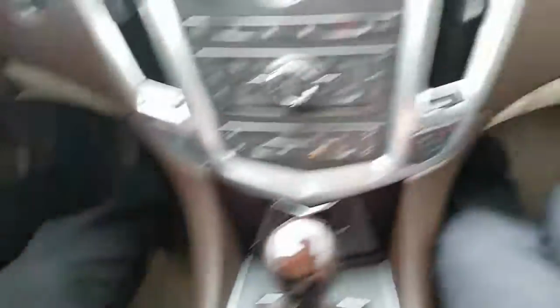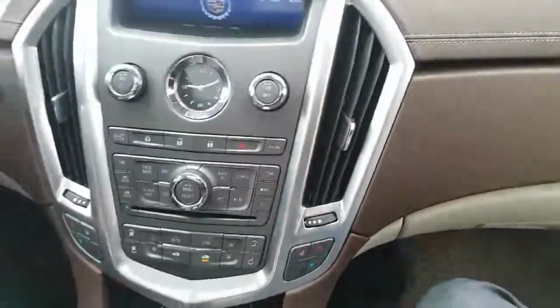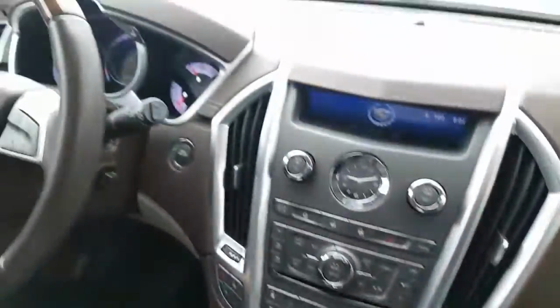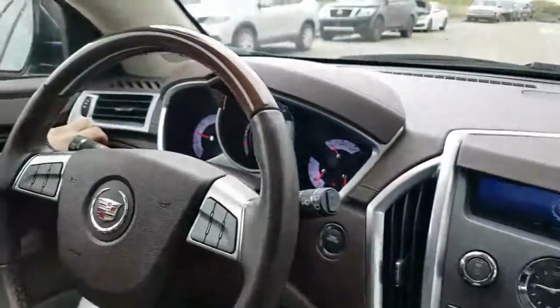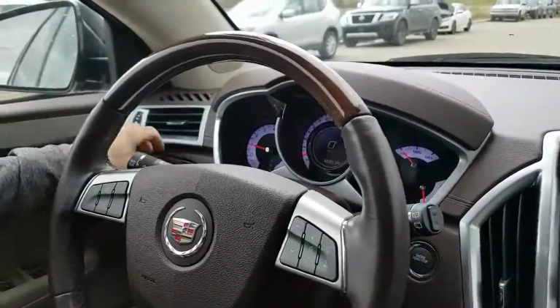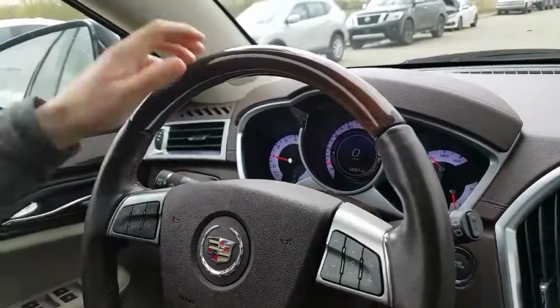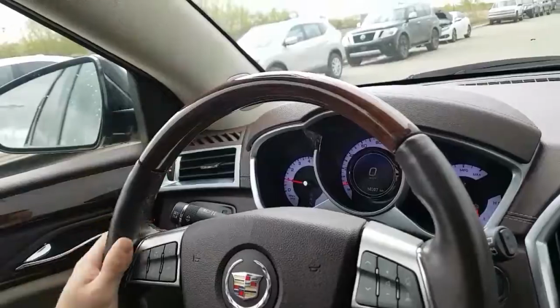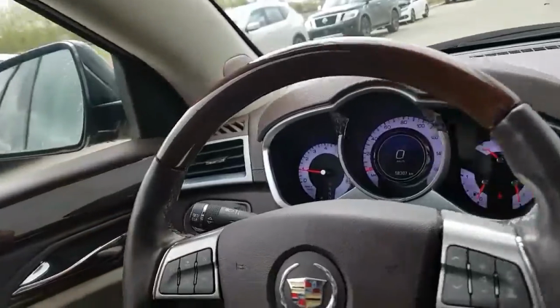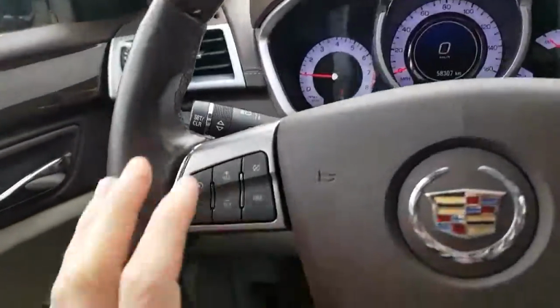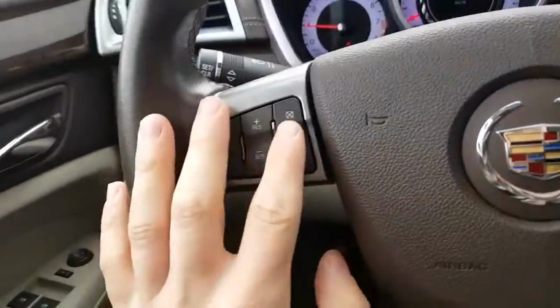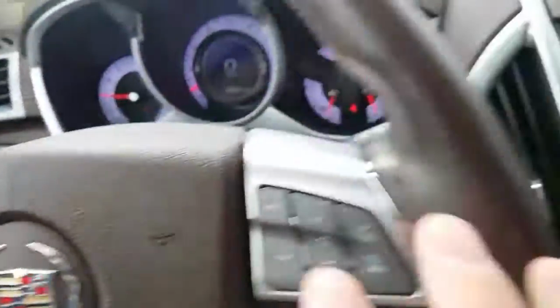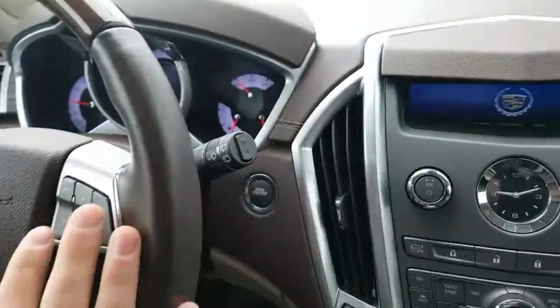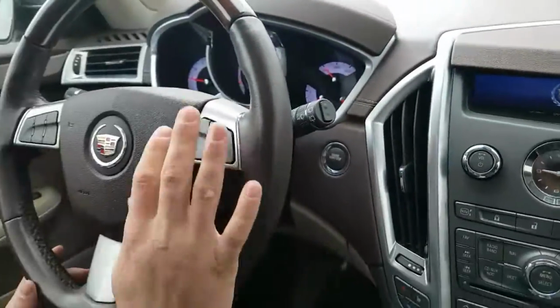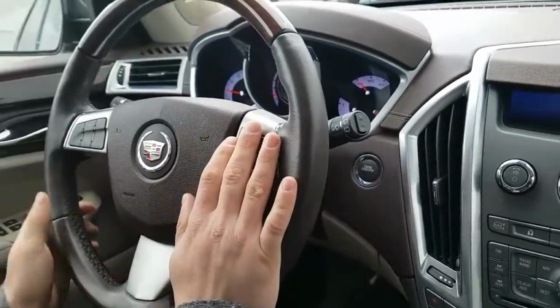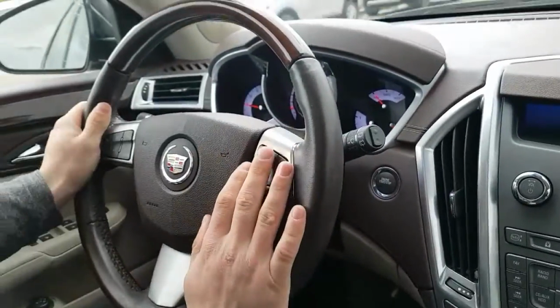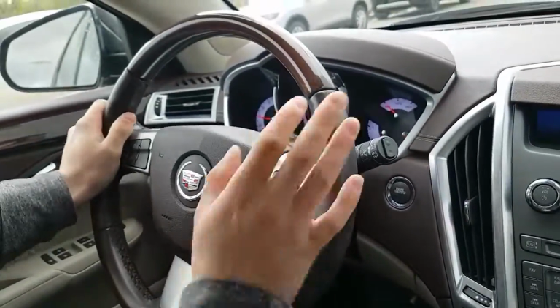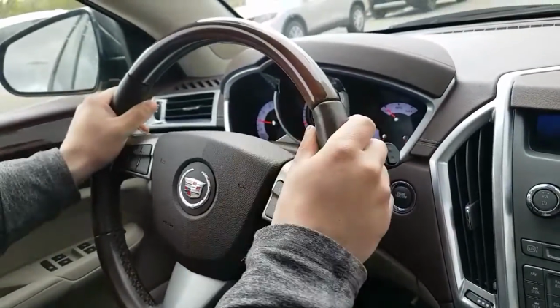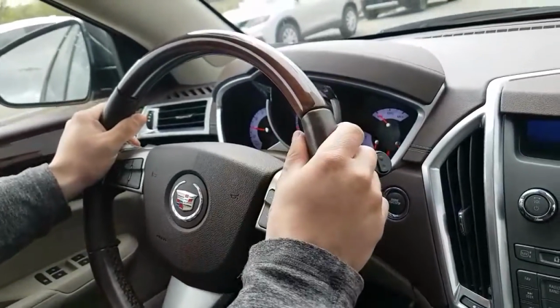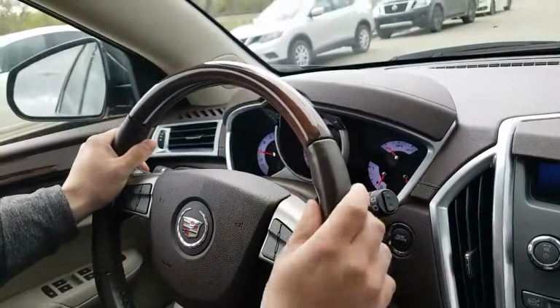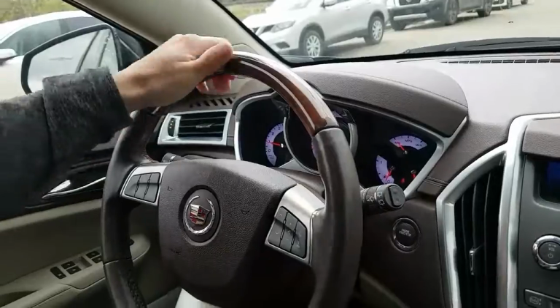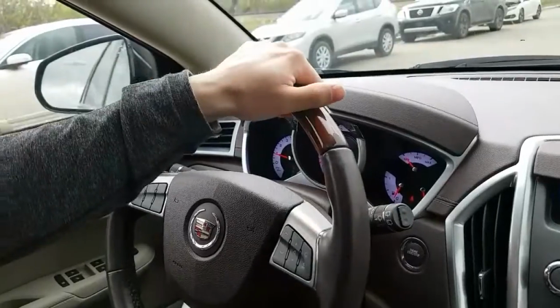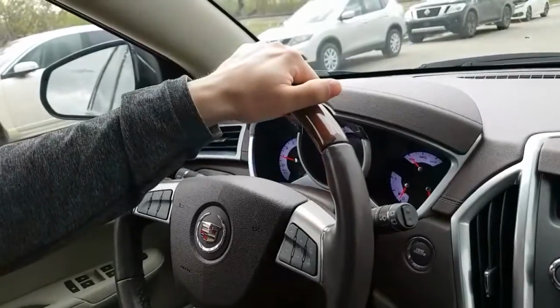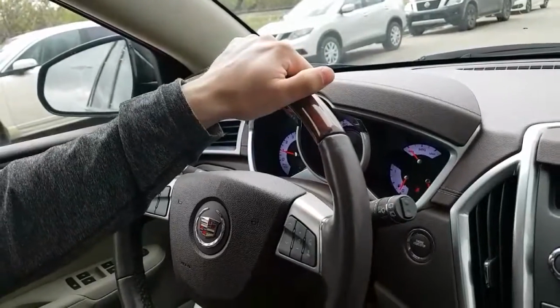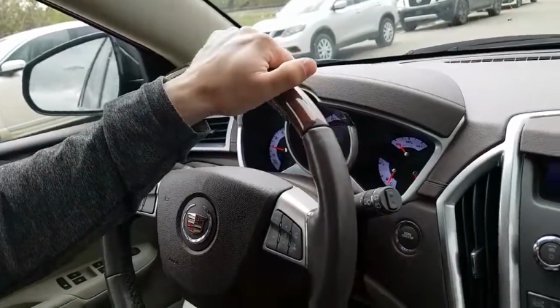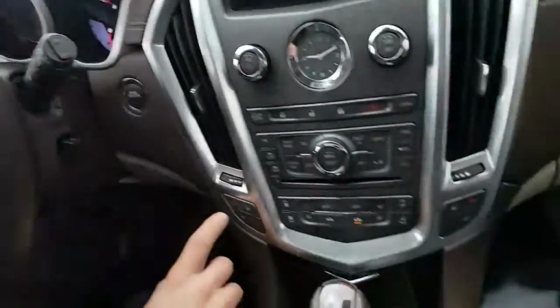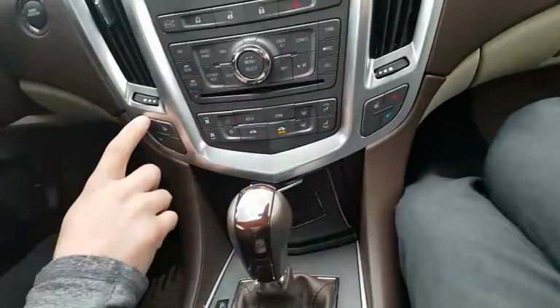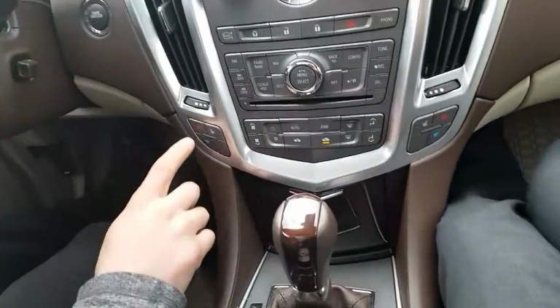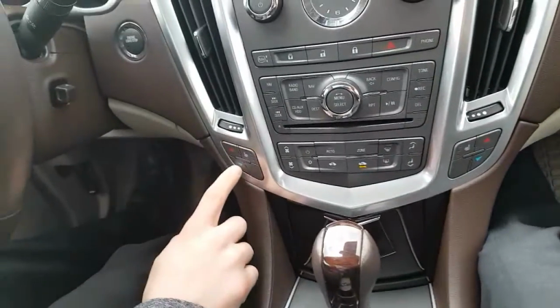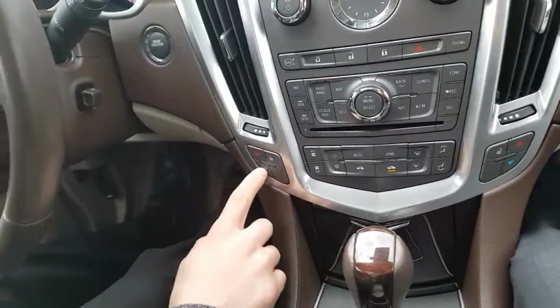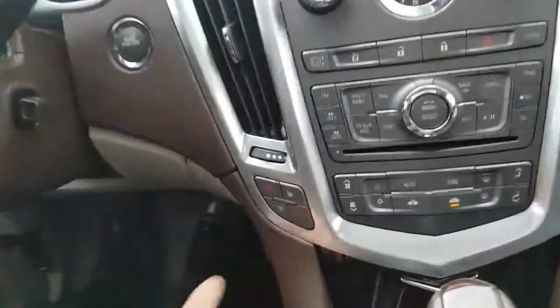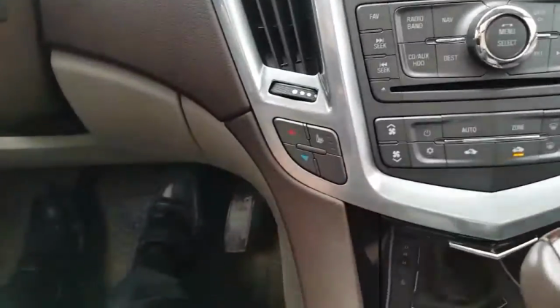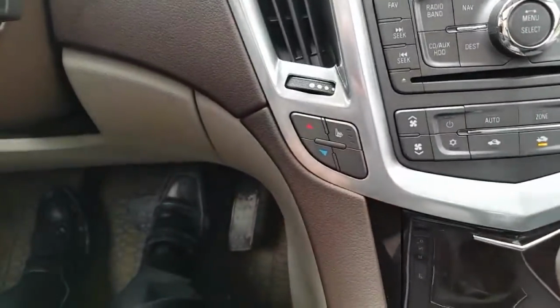Auto light switch — put this on auto and you never need it again. Cruise control. You will have your Bluetooth hands-free — I know those distracted driving tickets are getting pretty high right now. You have your heated and cold seats to keep it nice and comfortable.